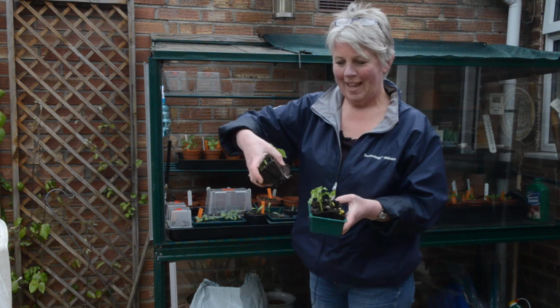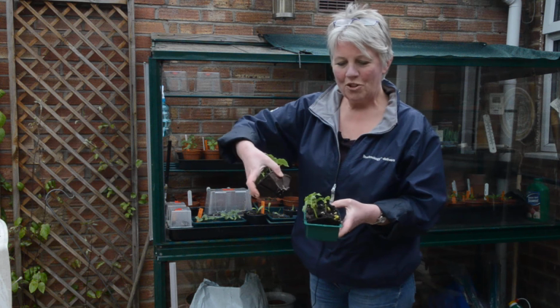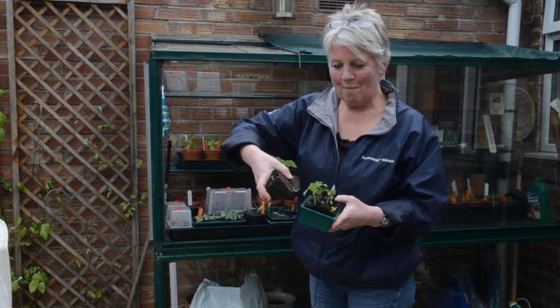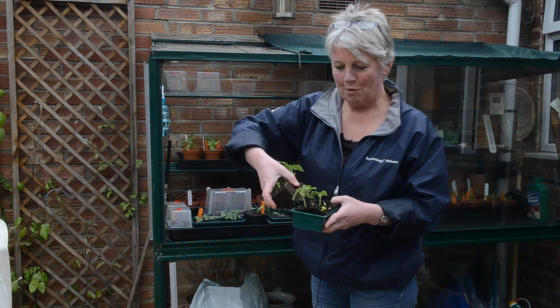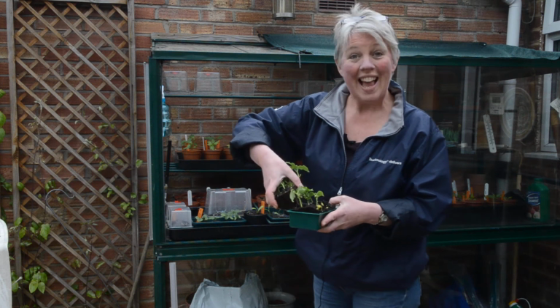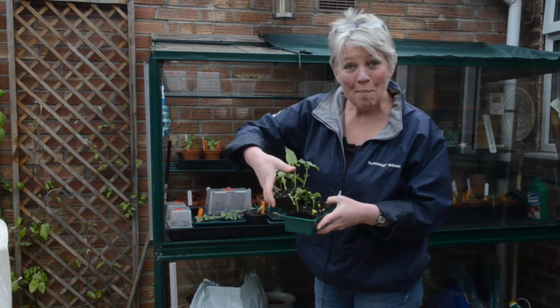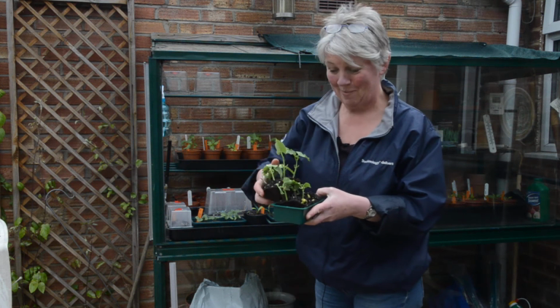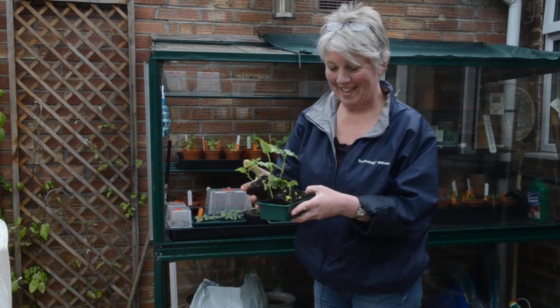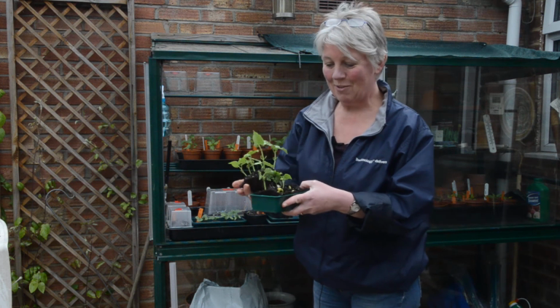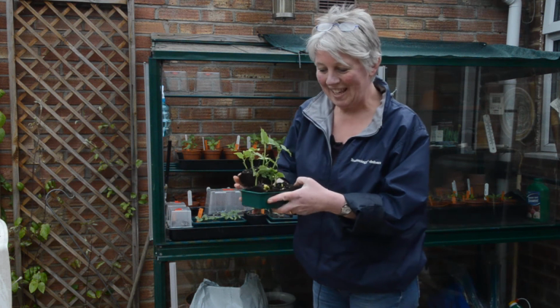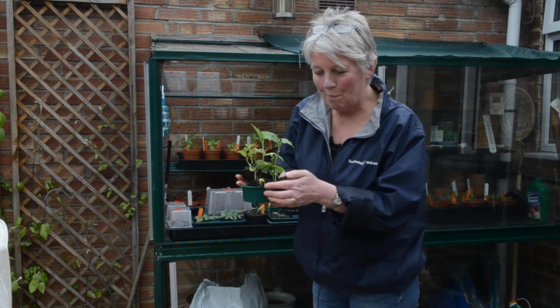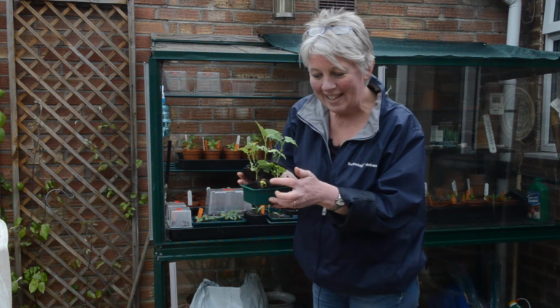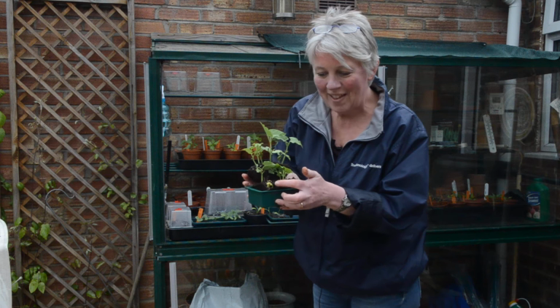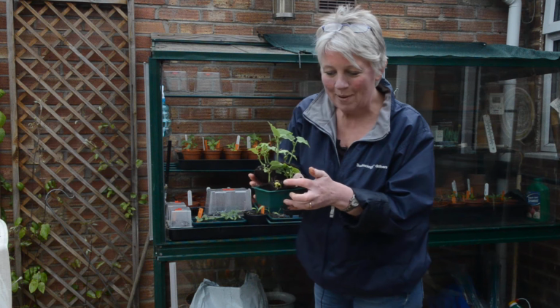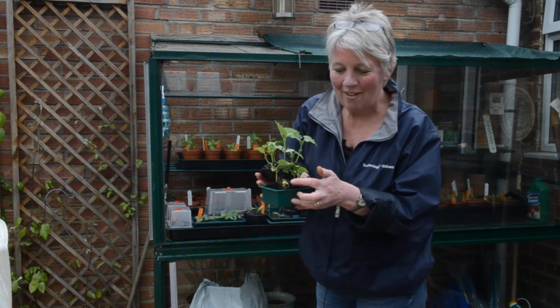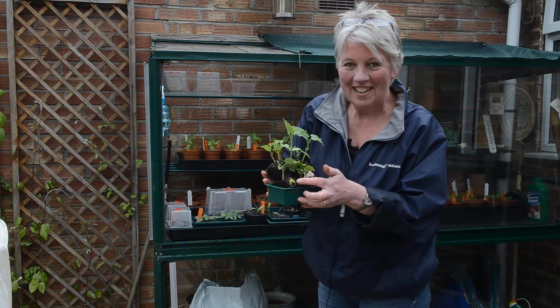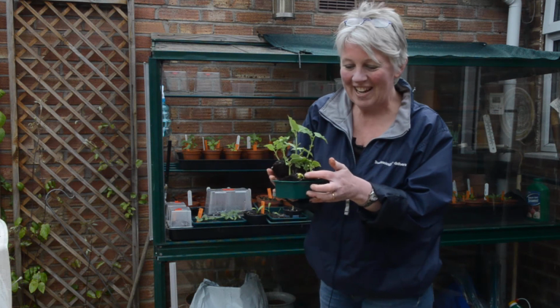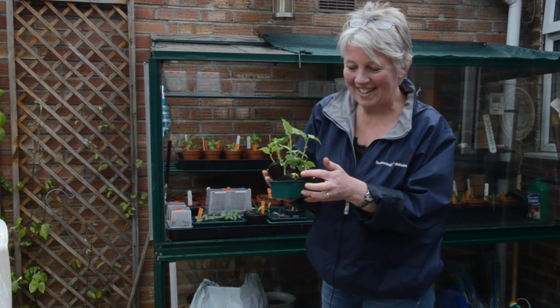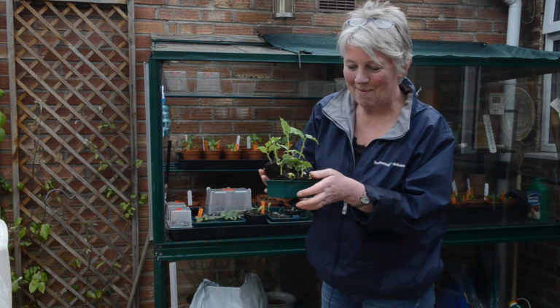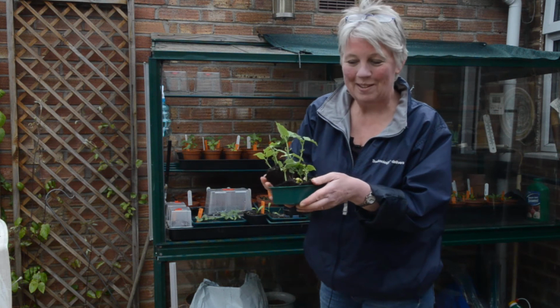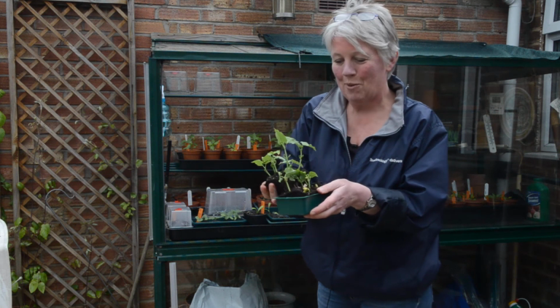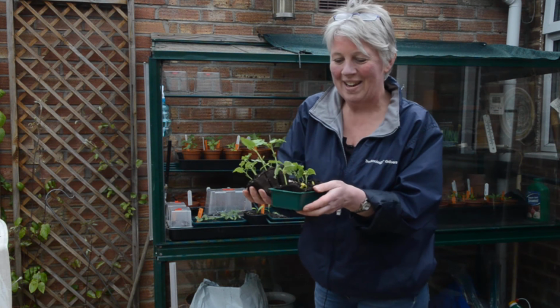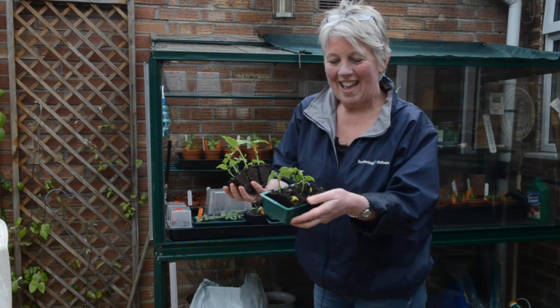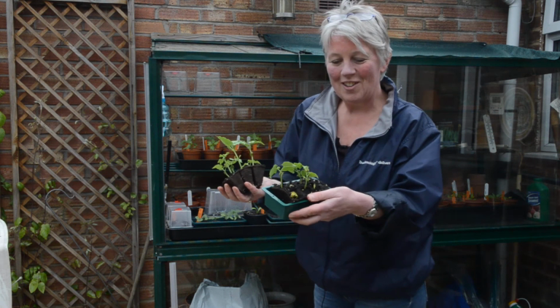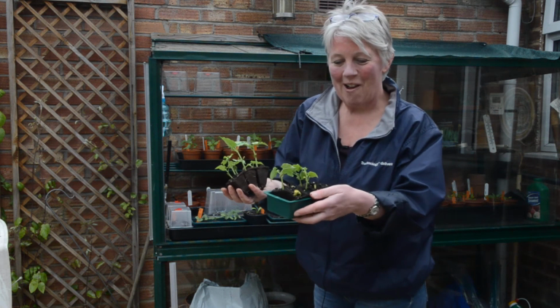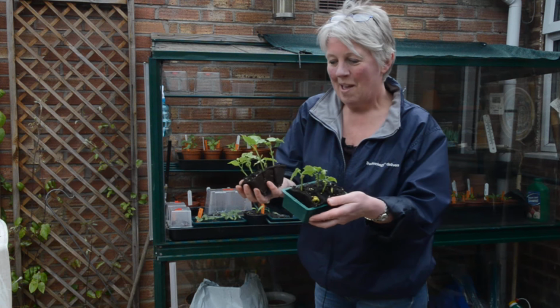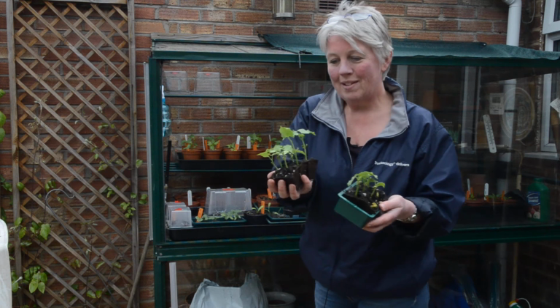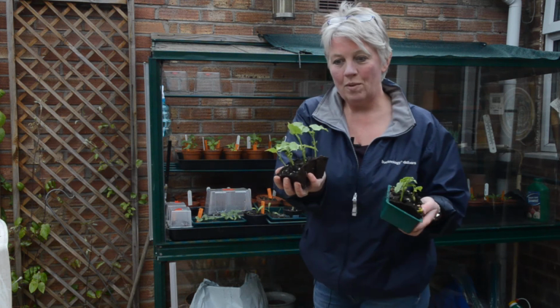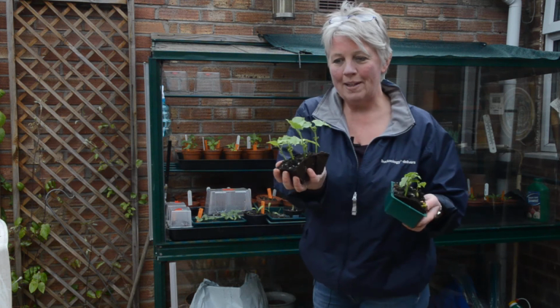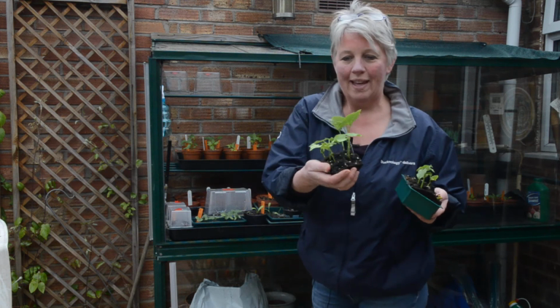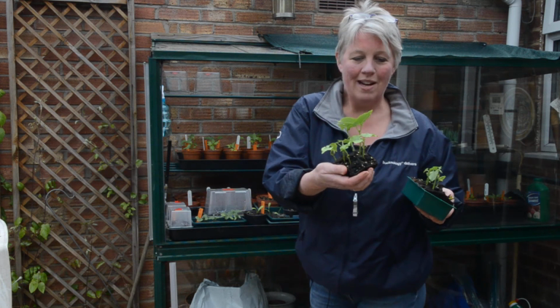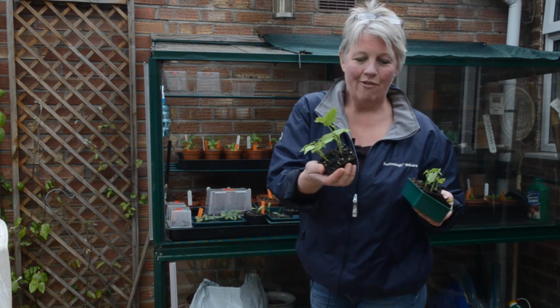I wanted to show you my French beans. Had you come last week you would have seen them all bursting out of their compost, which I think is a really exciting time when they start to poke through and start to grow. But look what's happened in a week — they've really really grown.